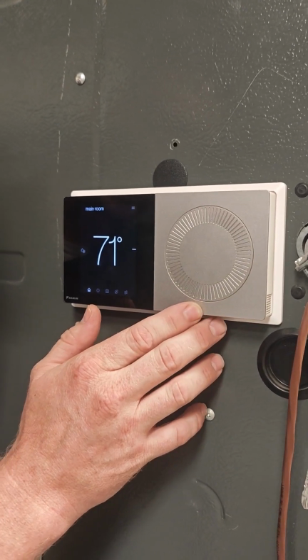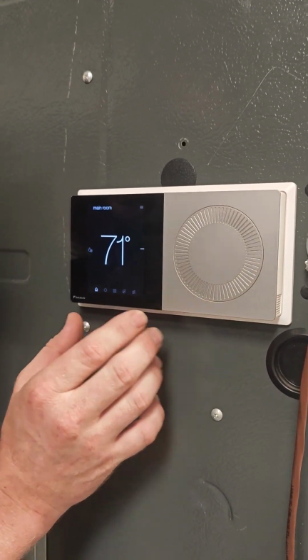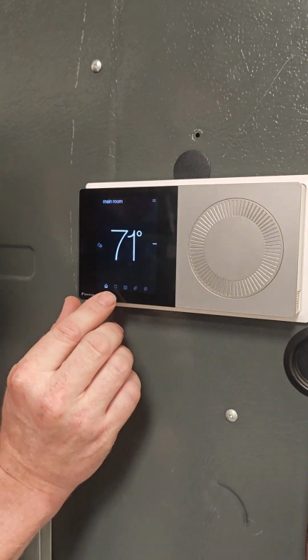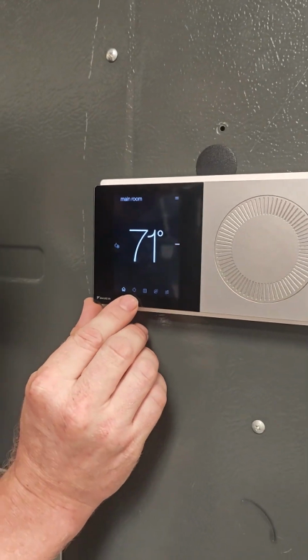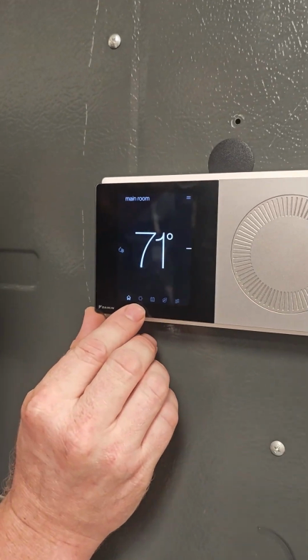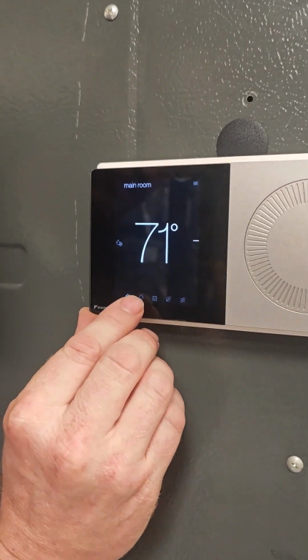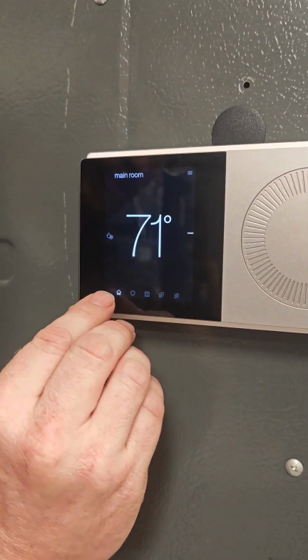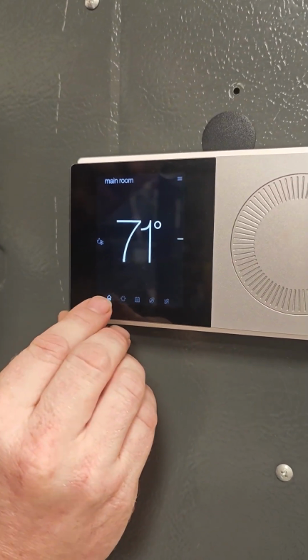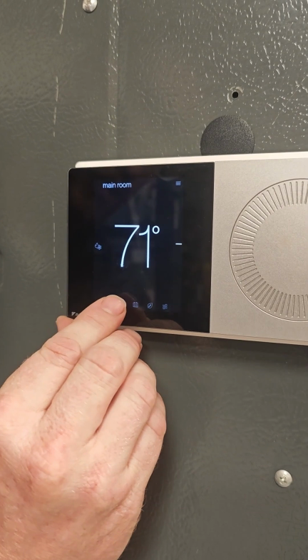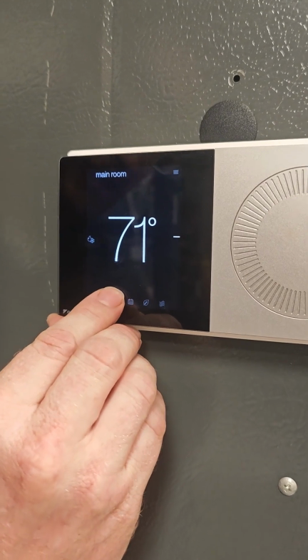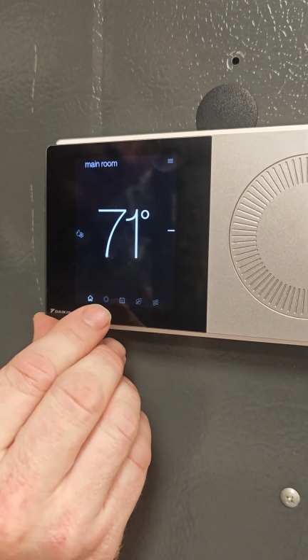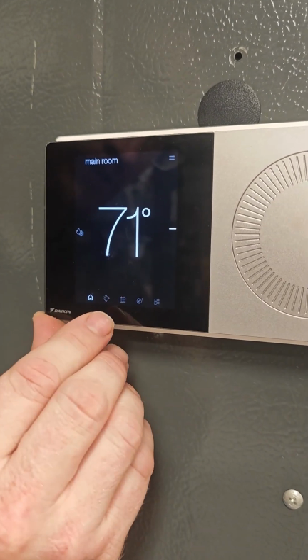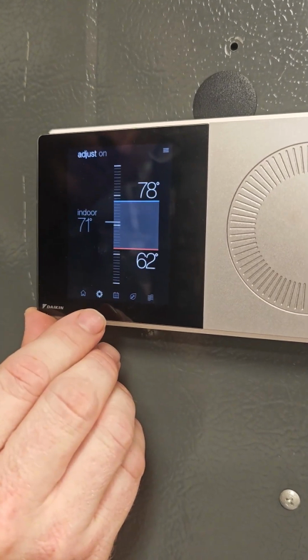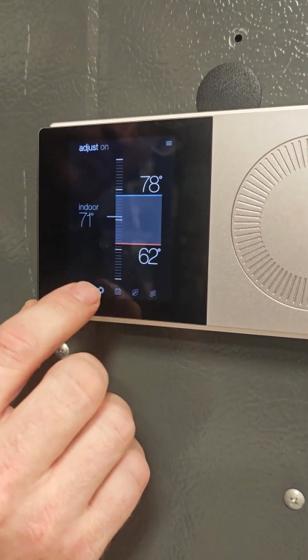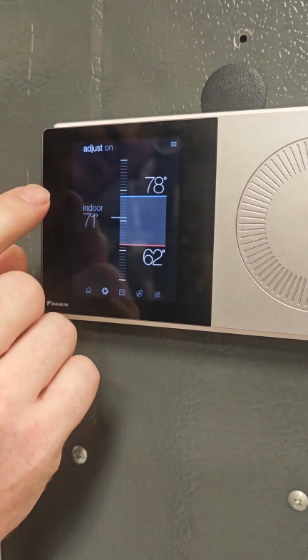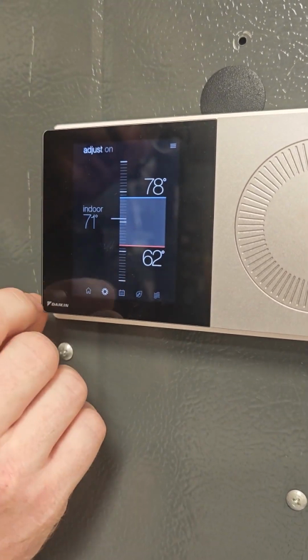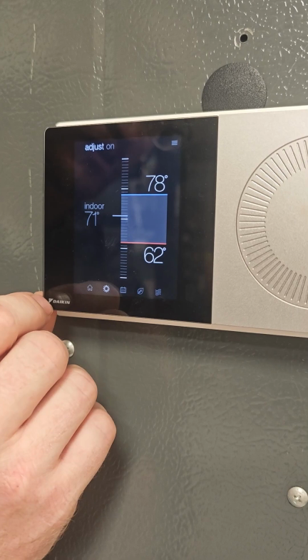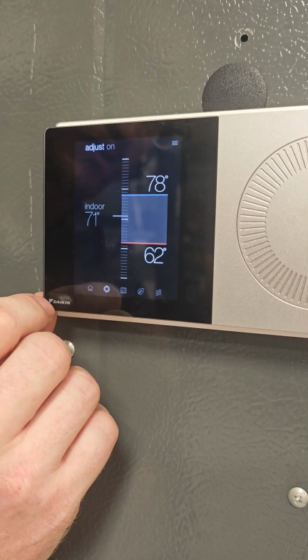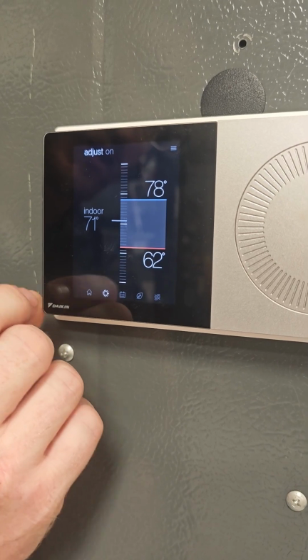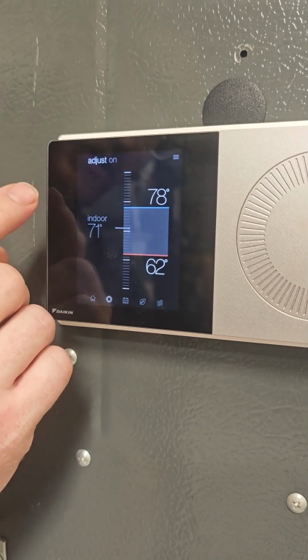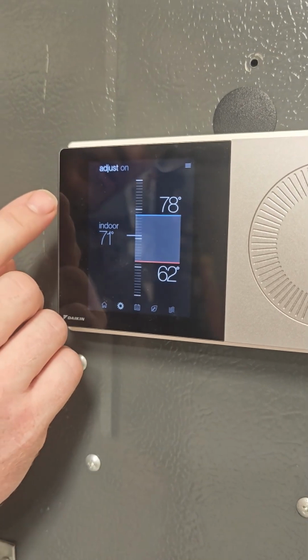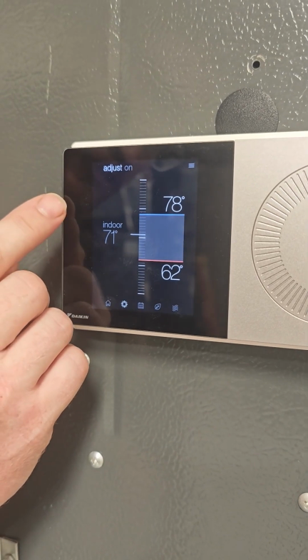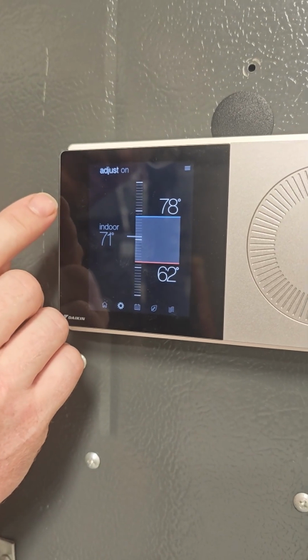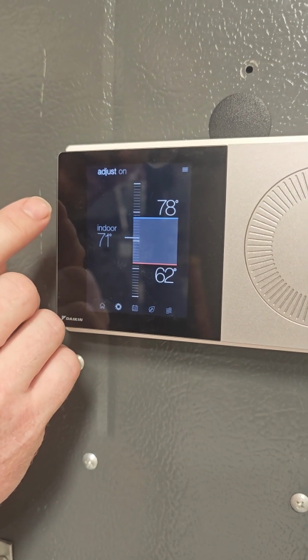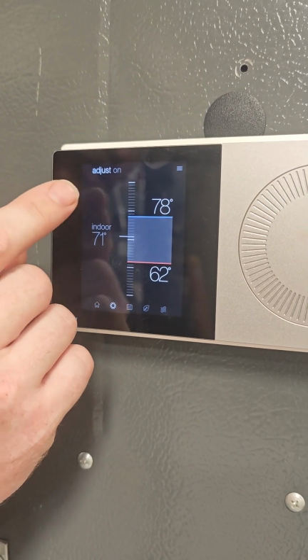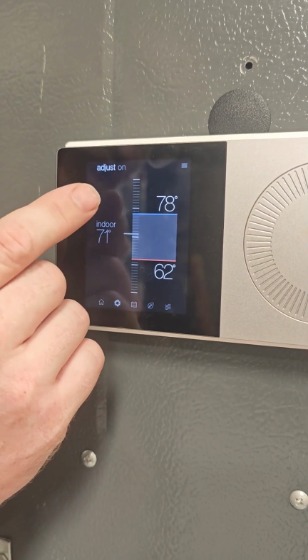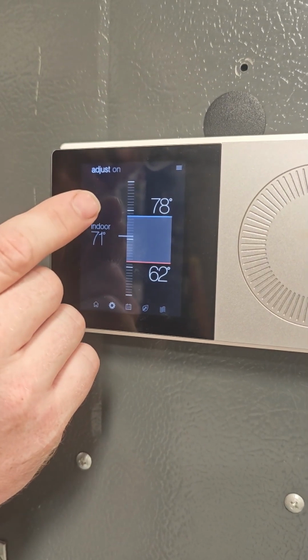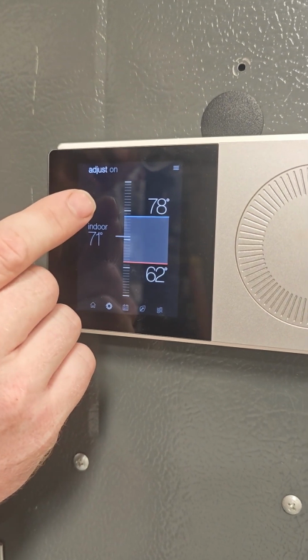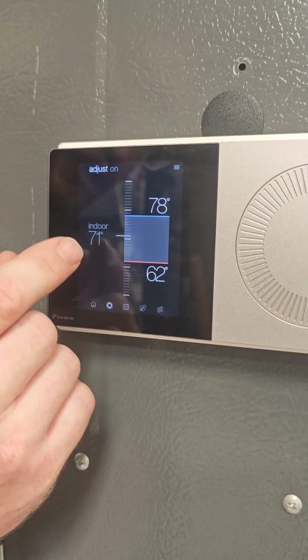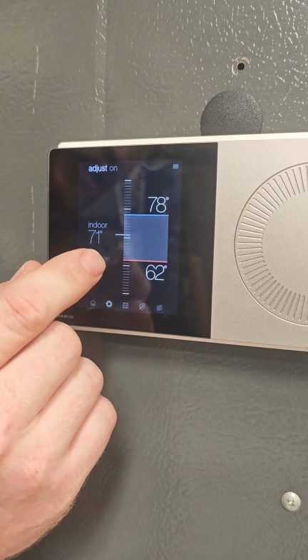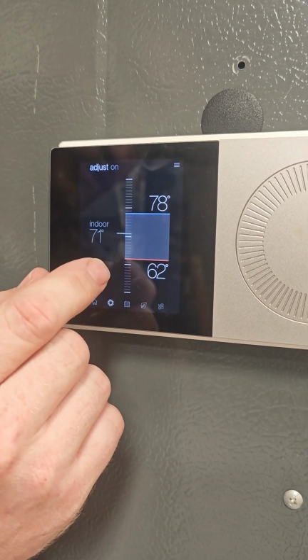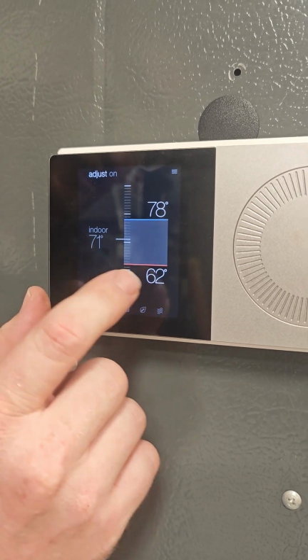Instead, what you should do is come right here, right next to the home button, hit that right there, and that's going to bring us to where we can set our temperatures. This unit is currently set to auto mode, so we have a cool temperature and a heat temperature to set.